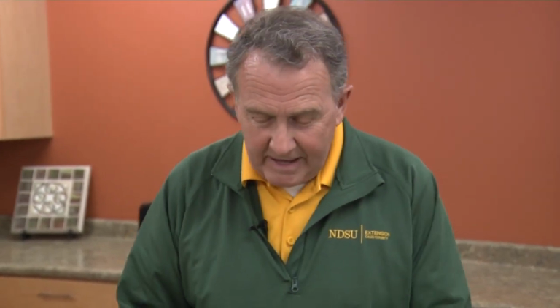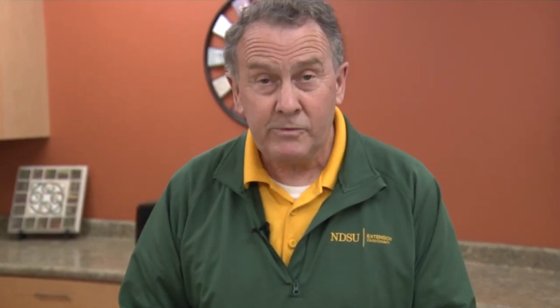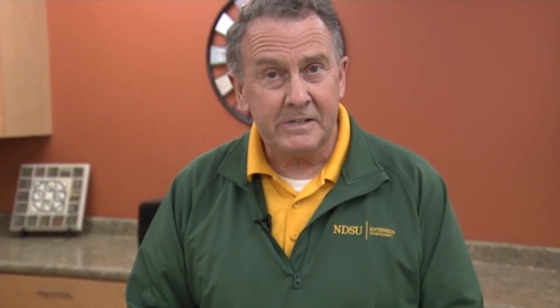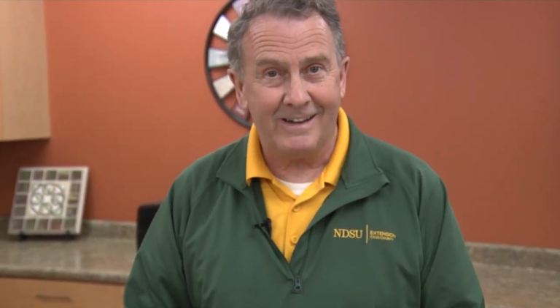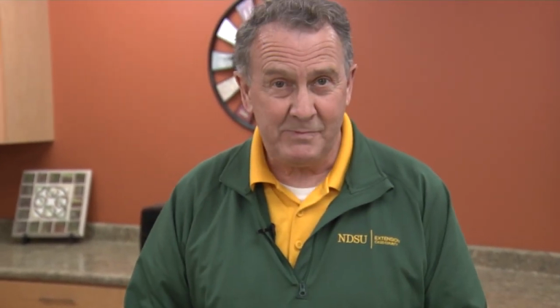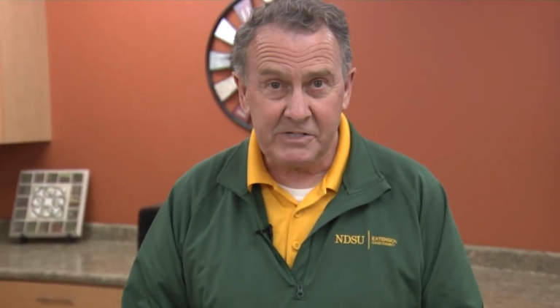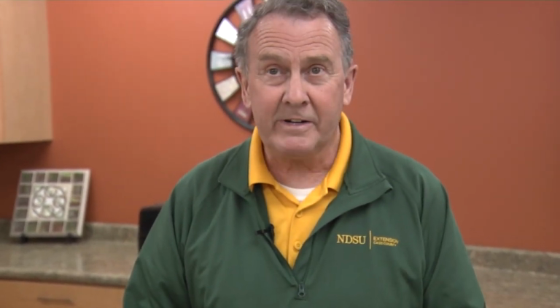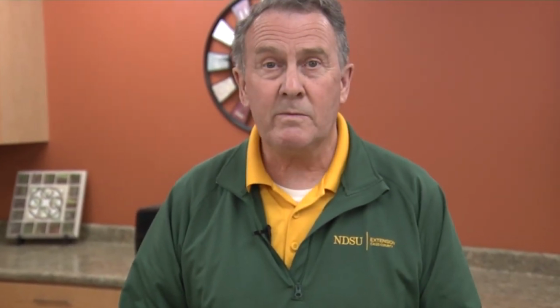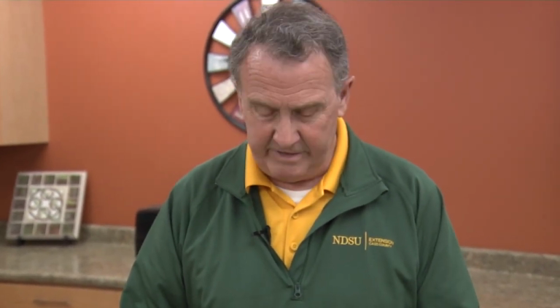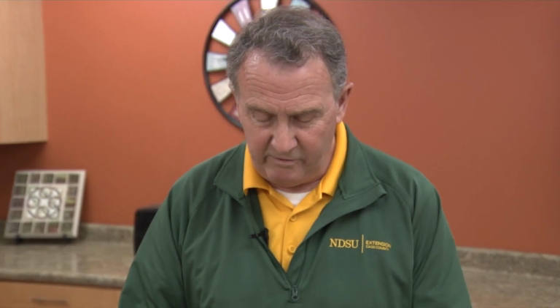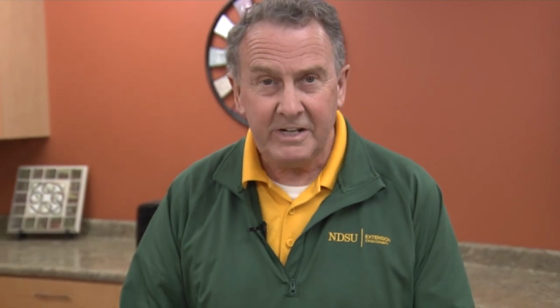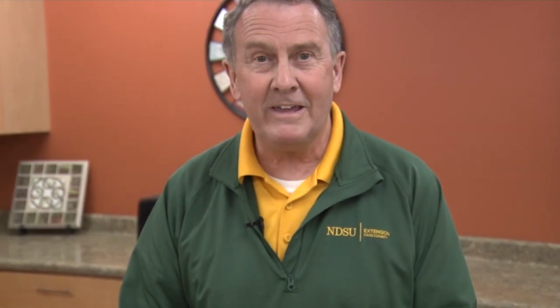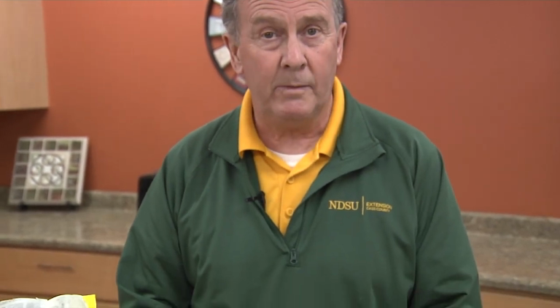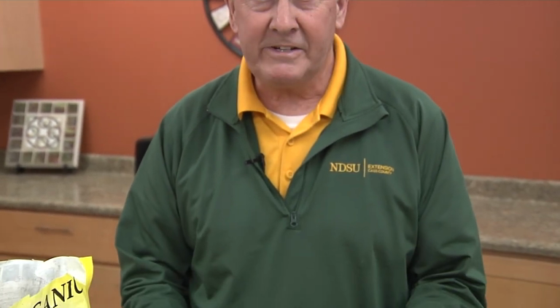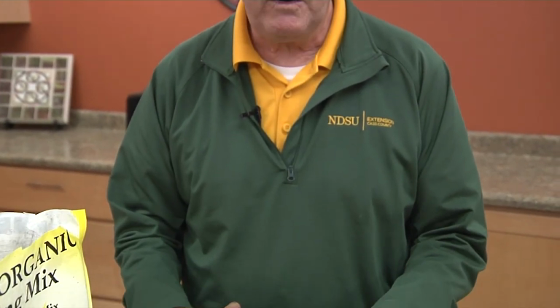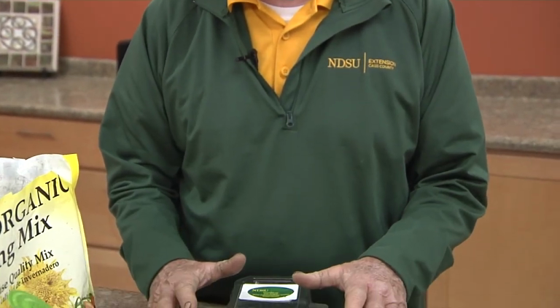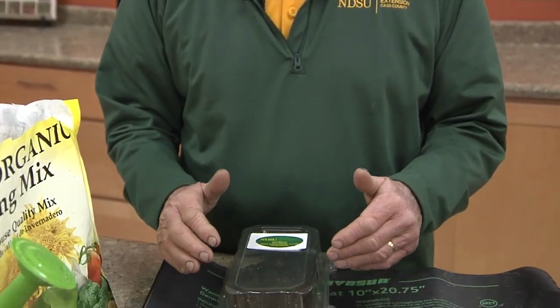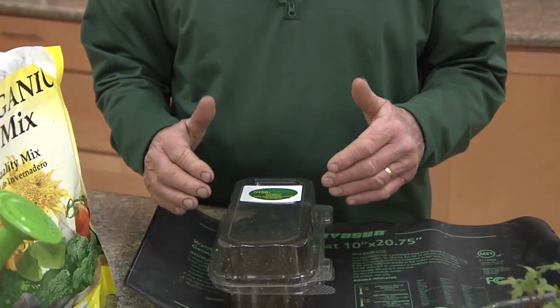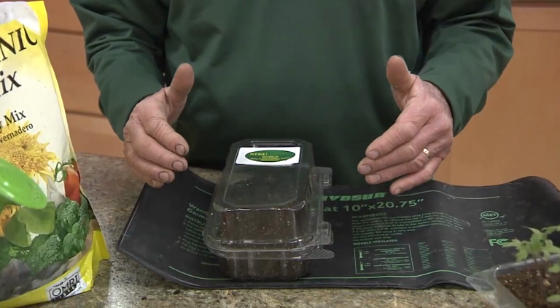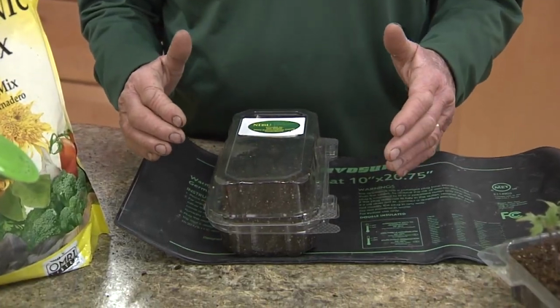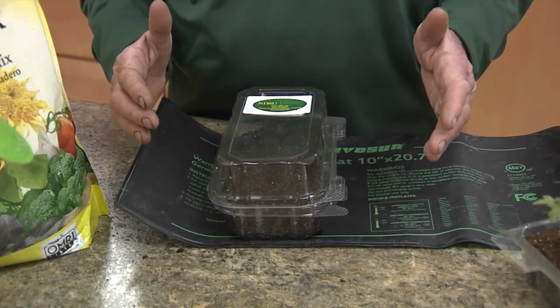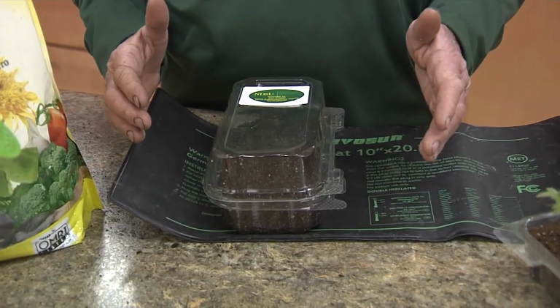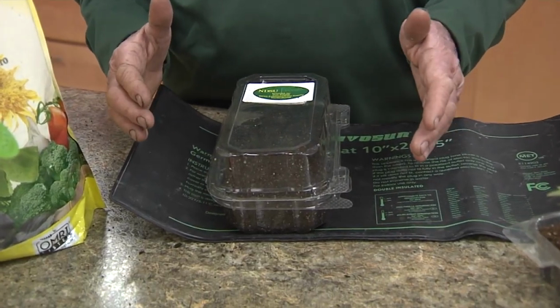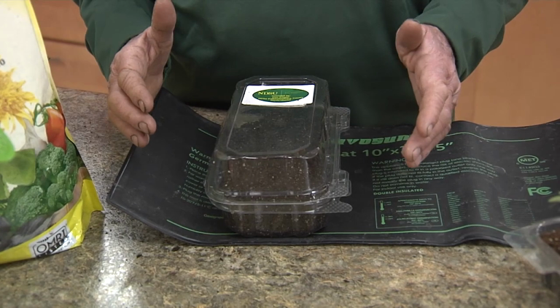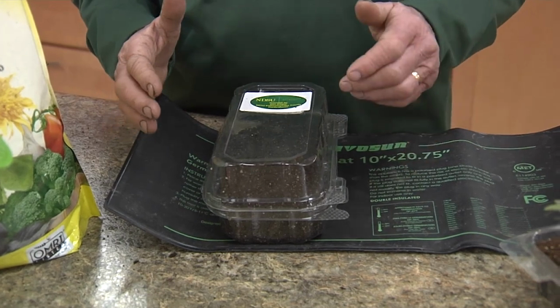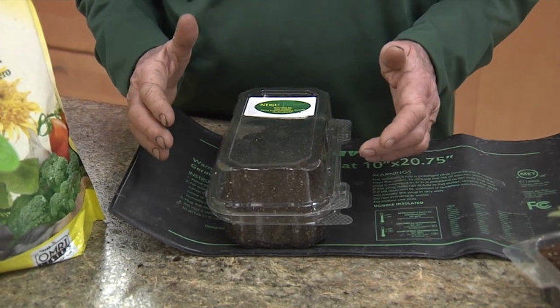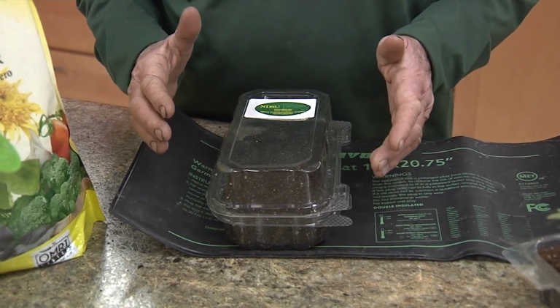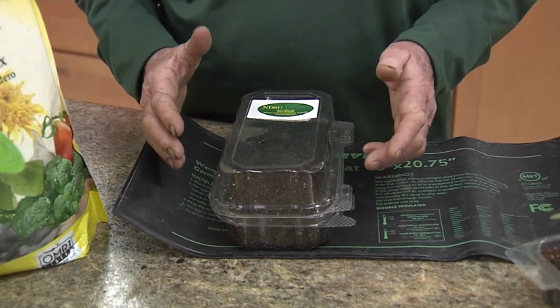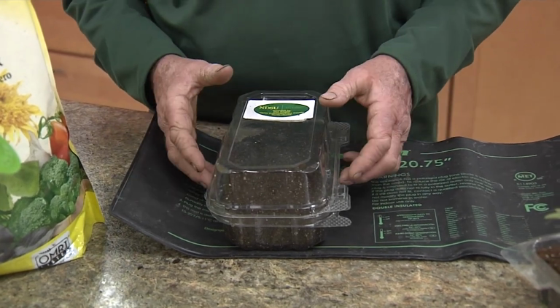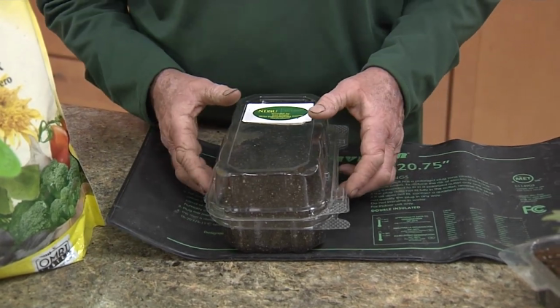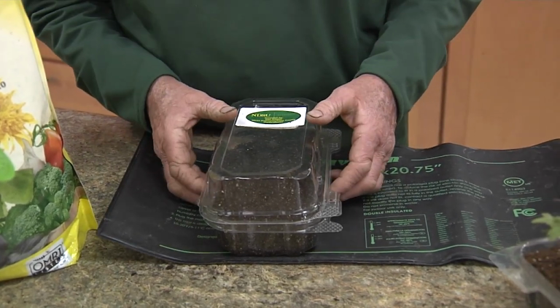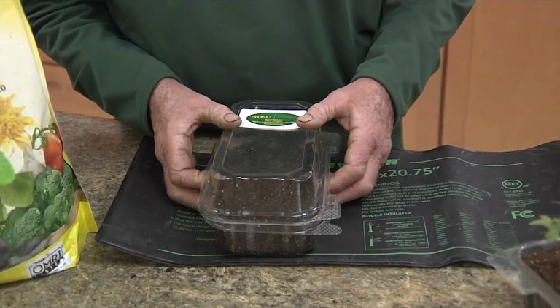As soon as the seeds begin to sprout, it's very important to move the seed tray into a bright sunny window or under lights. We can grow them under LED lights or under fluorescent lights also.